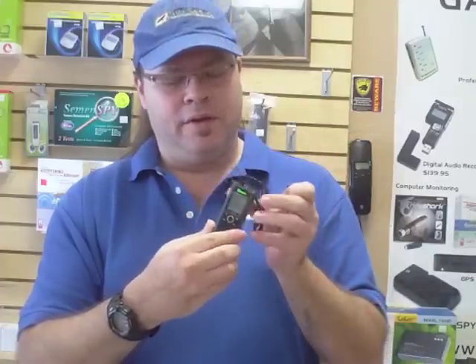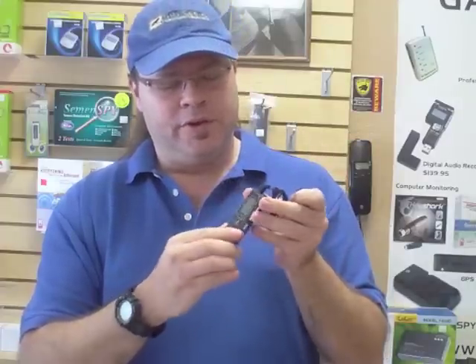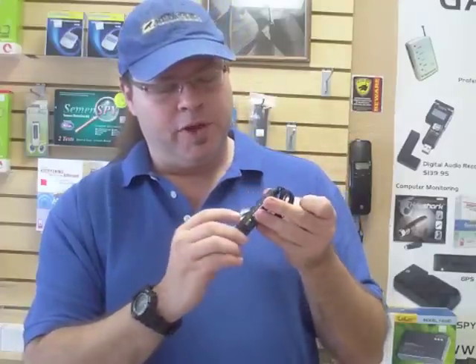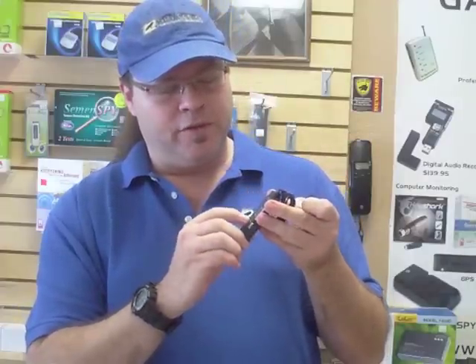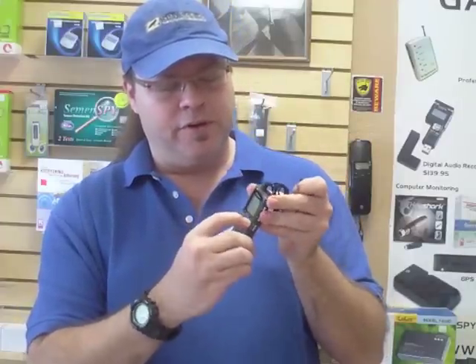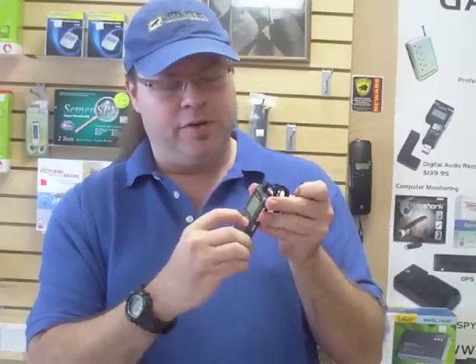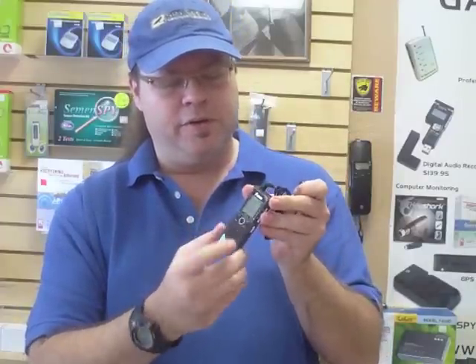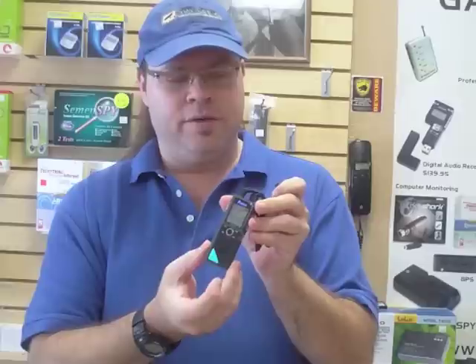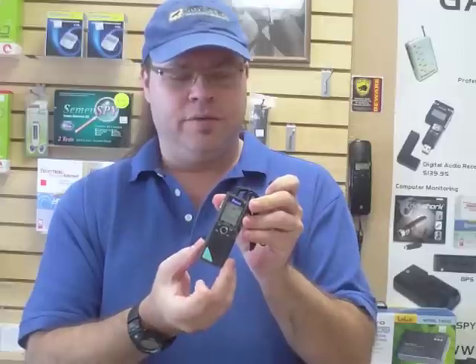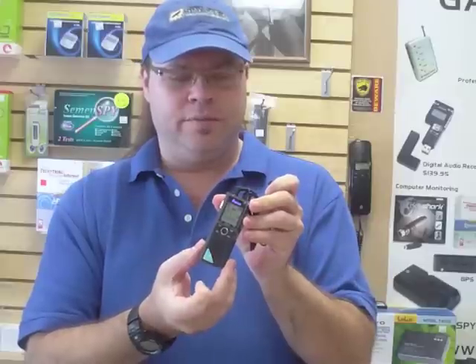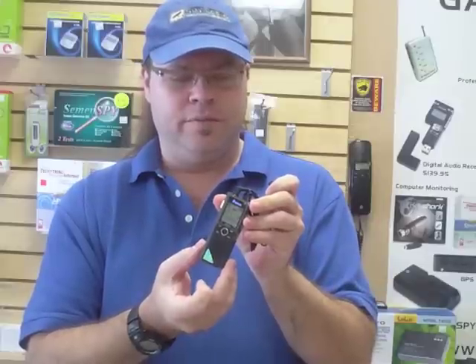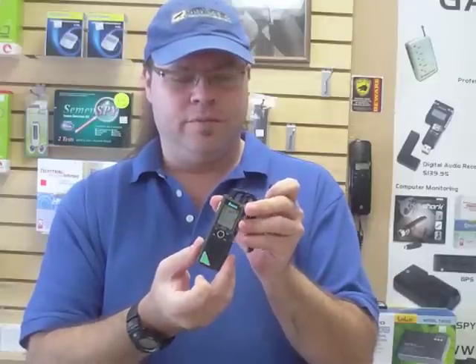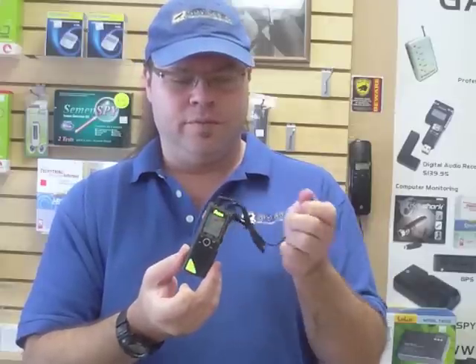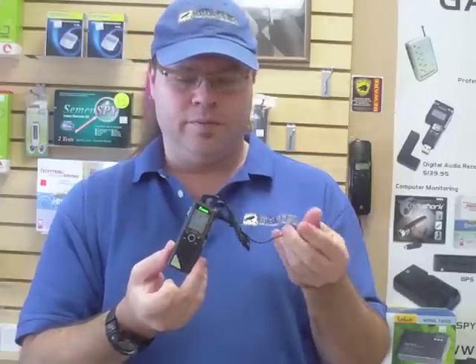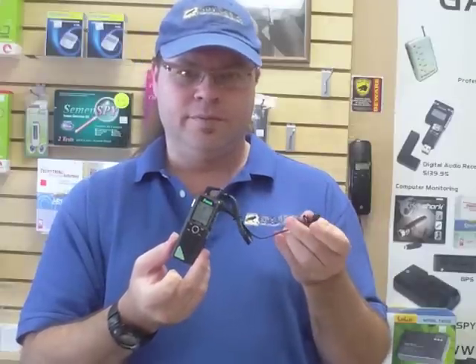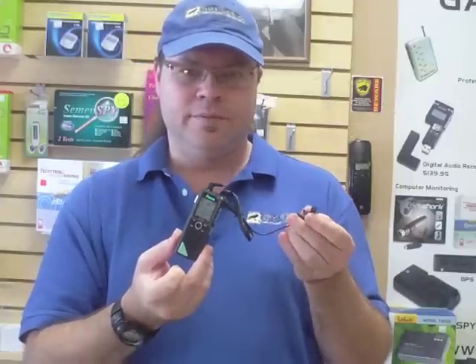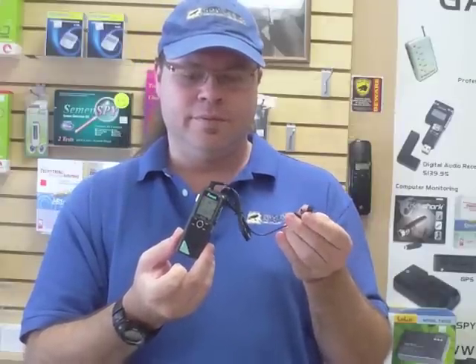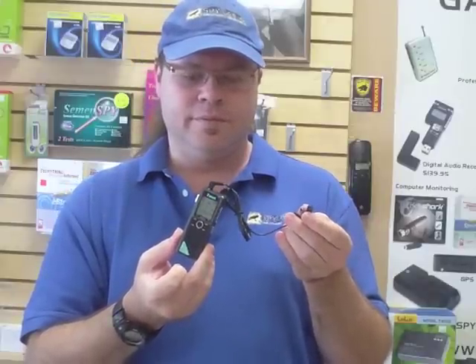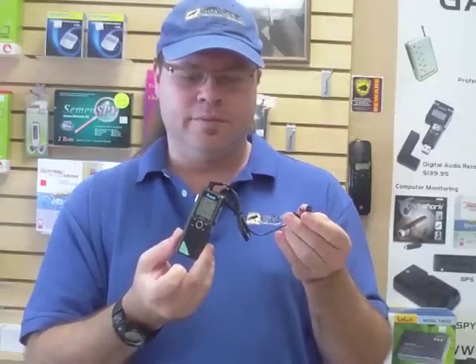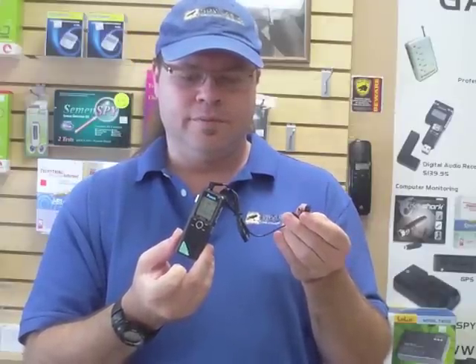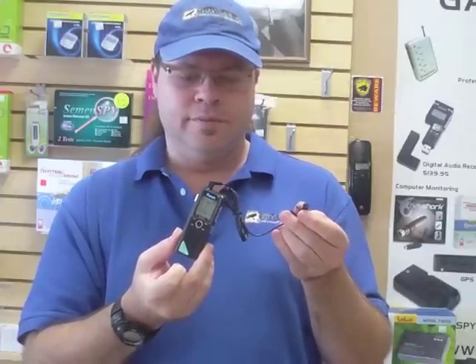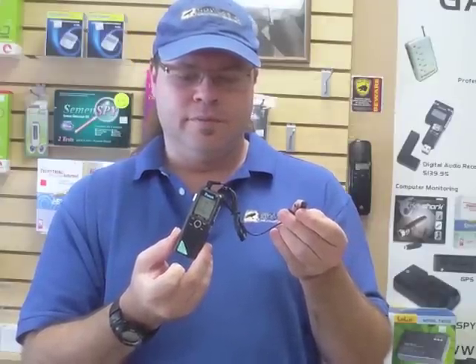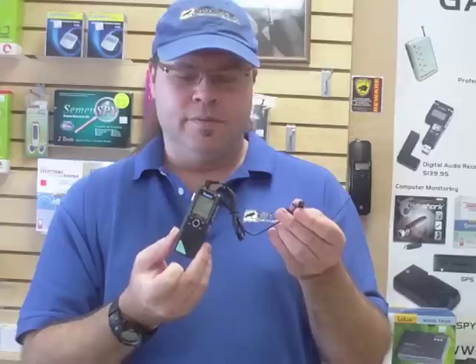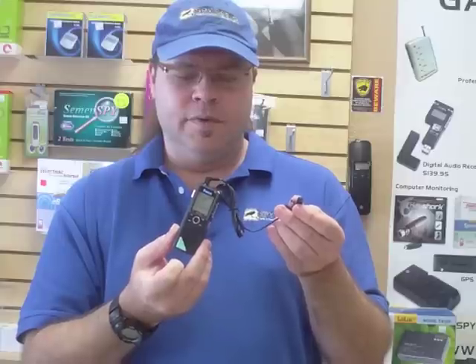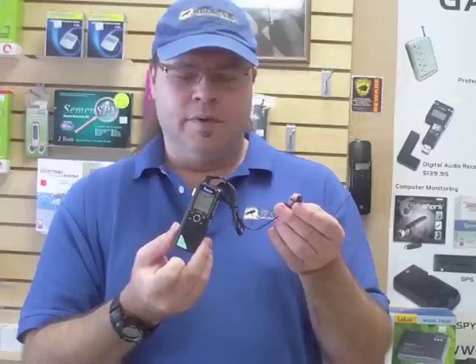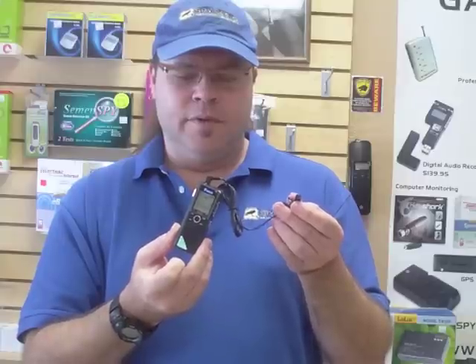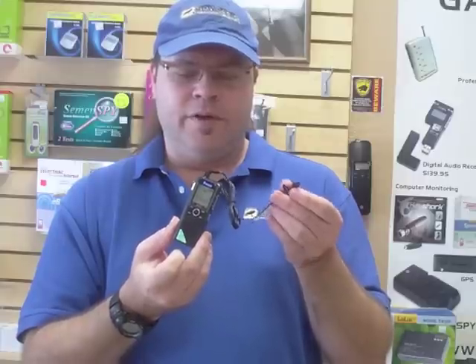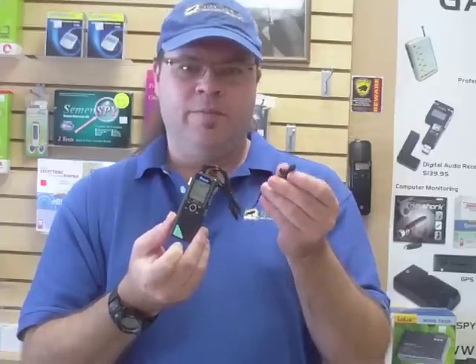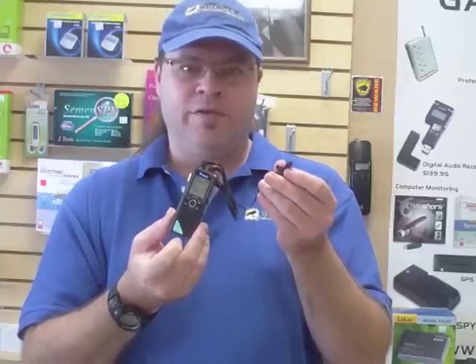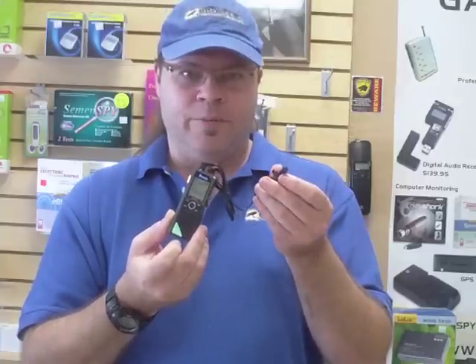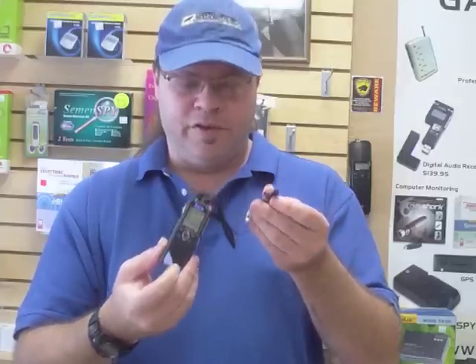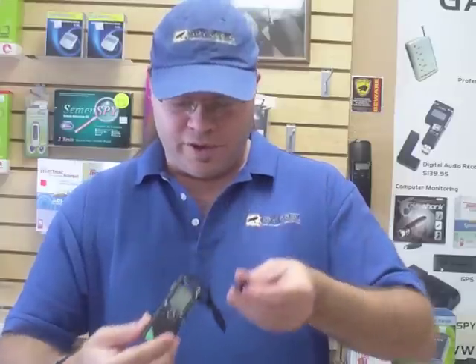I'll do a demo playback for you. Alright, there's lots of accessories that come with this. I'll show you now.